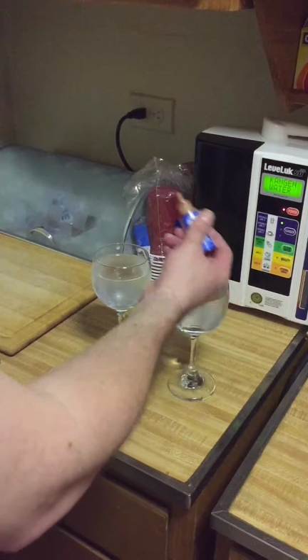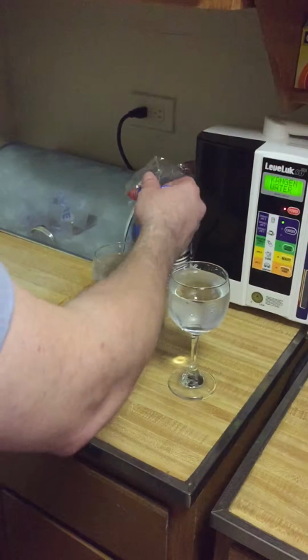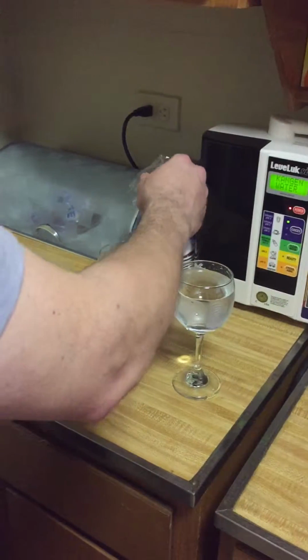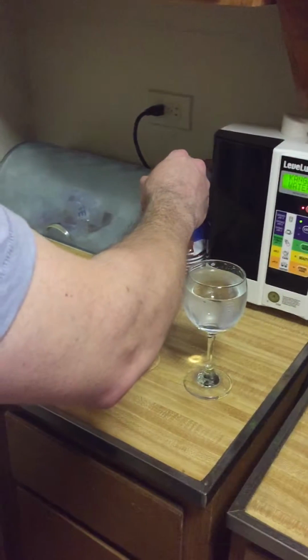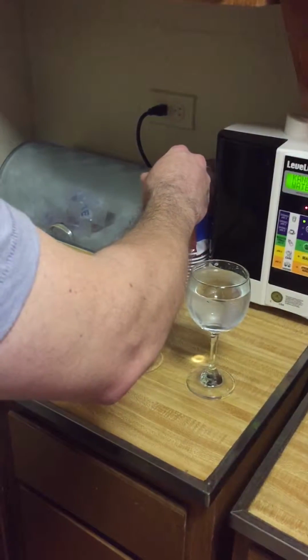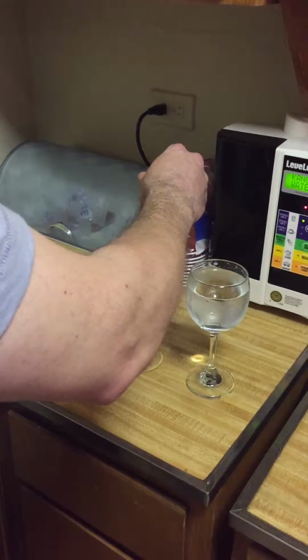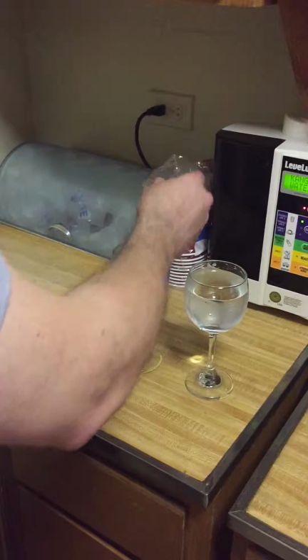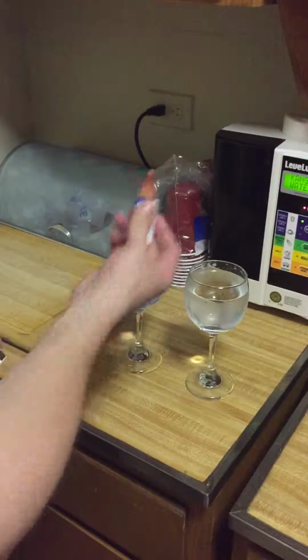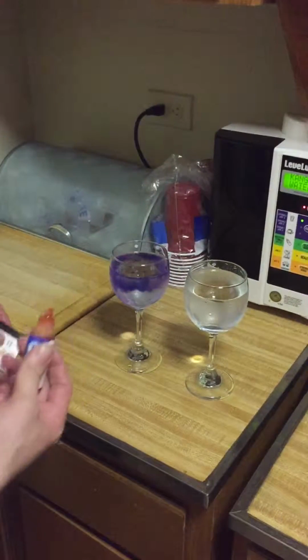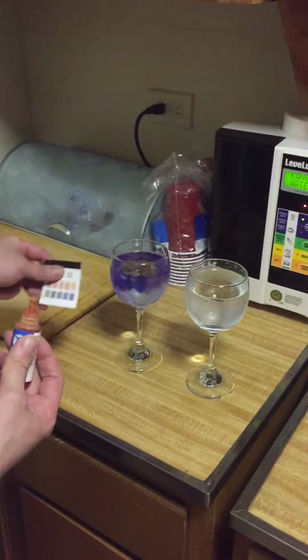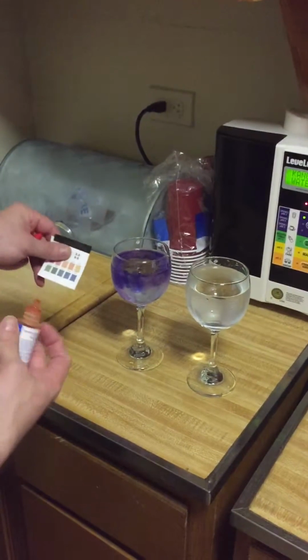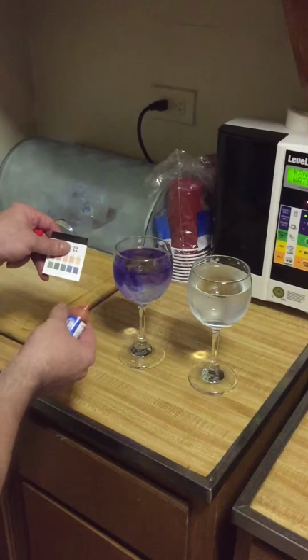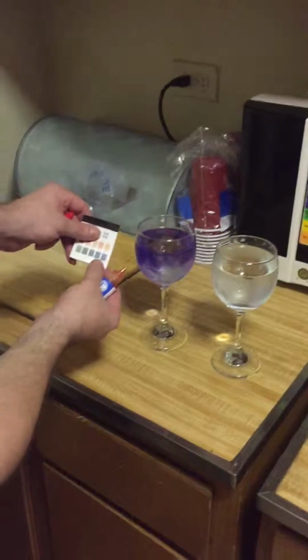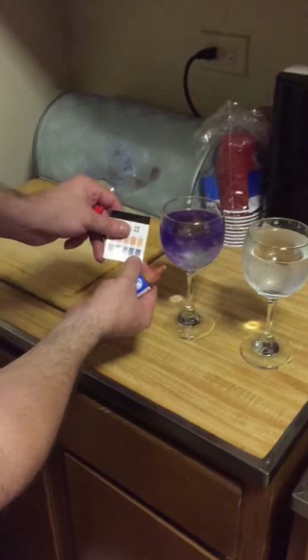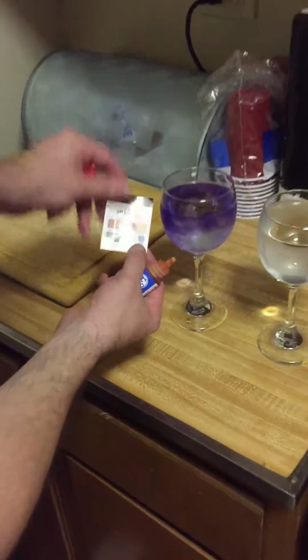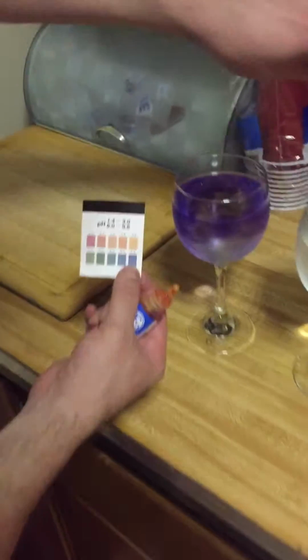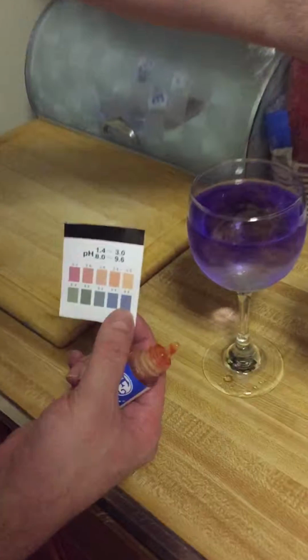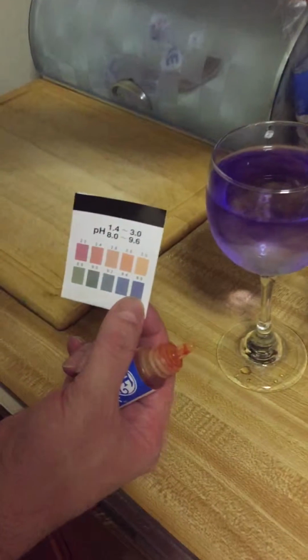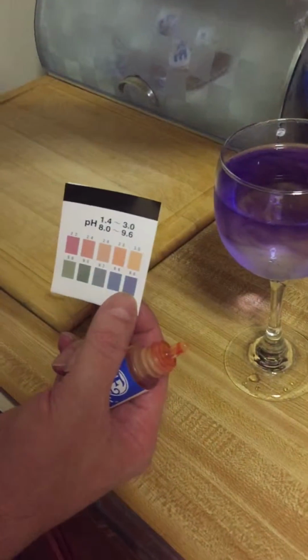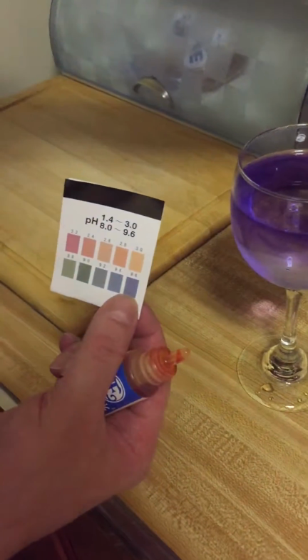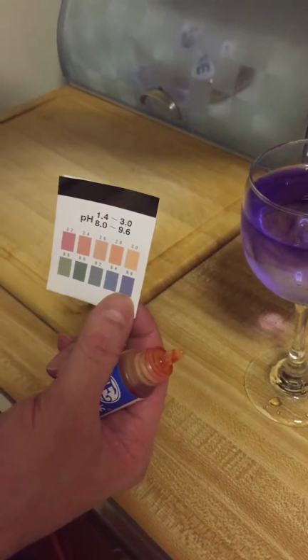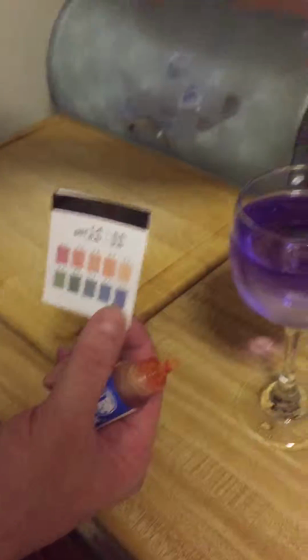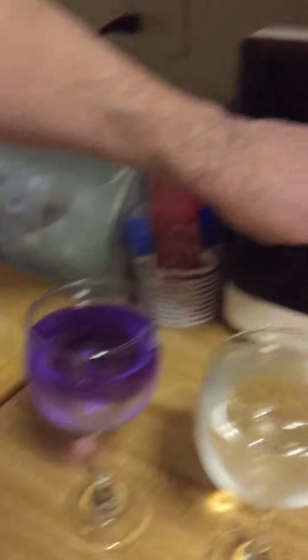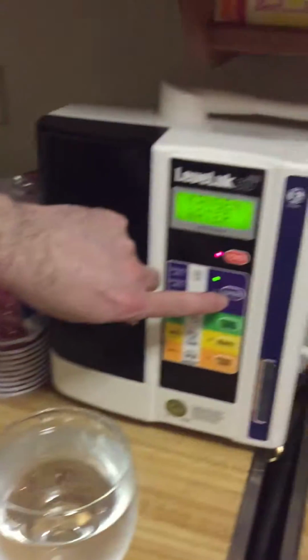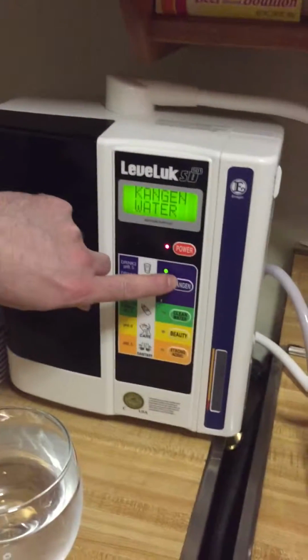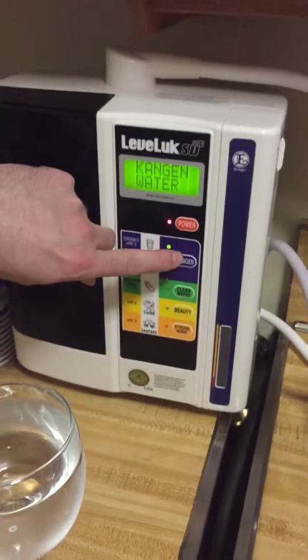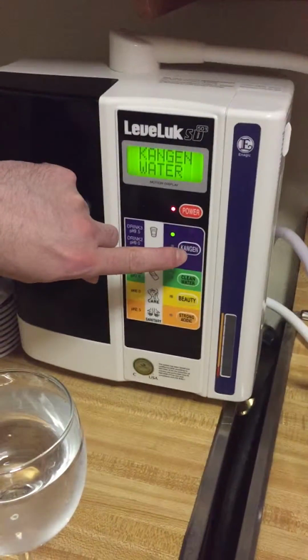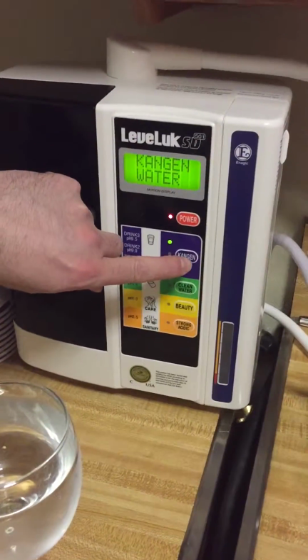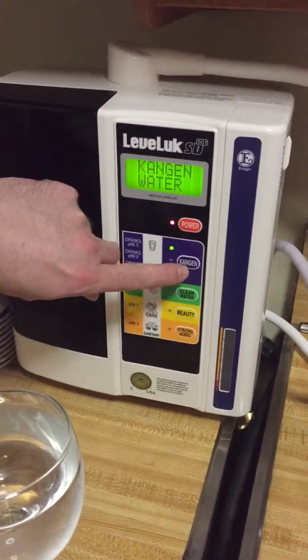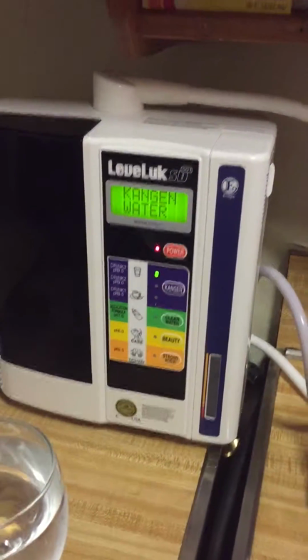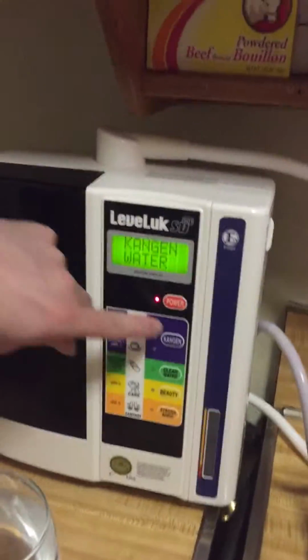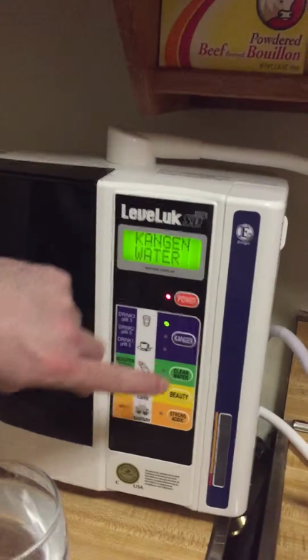Let's try the machine water first. As you can see — high pH level. Kangen, just like on the picture. You see right there. It's color coded because that means it's good for you.